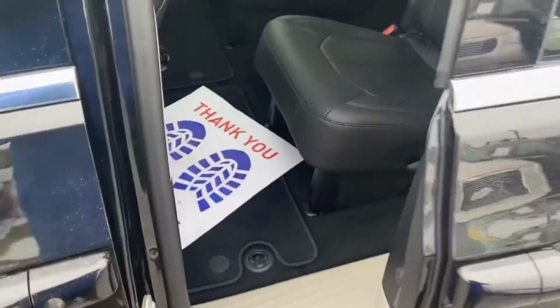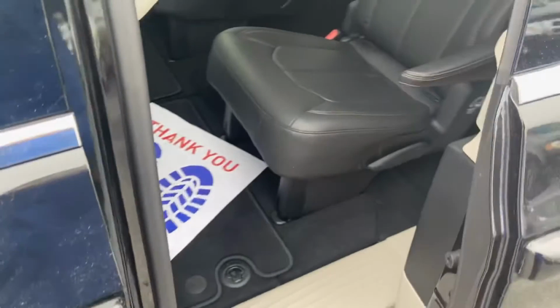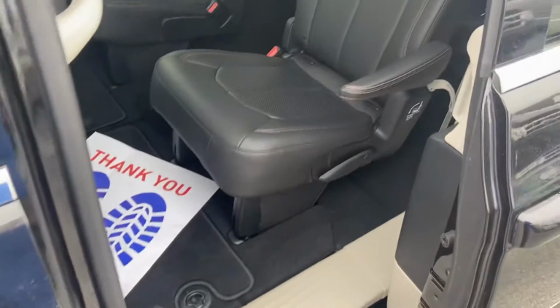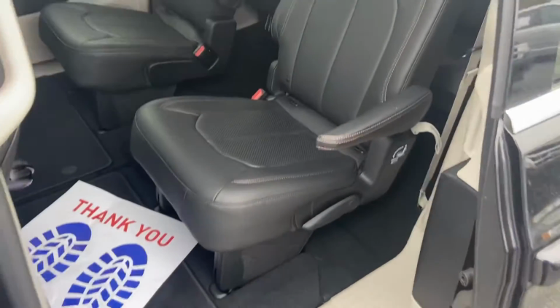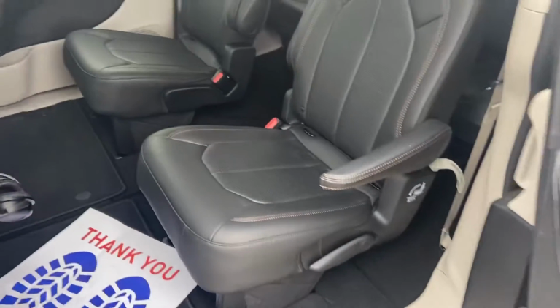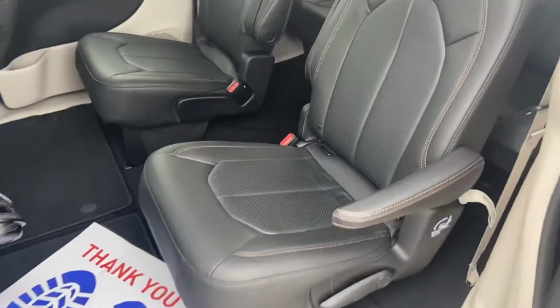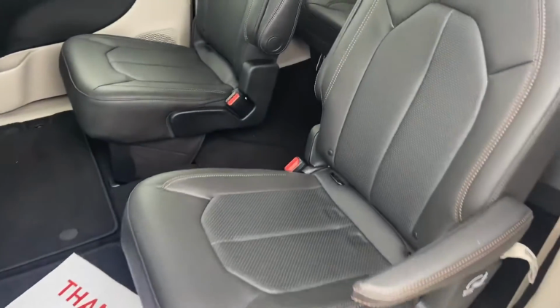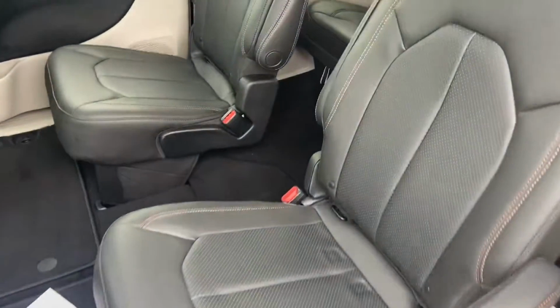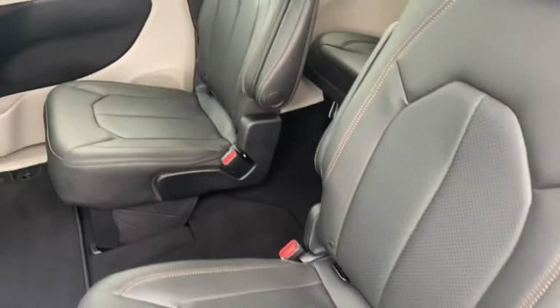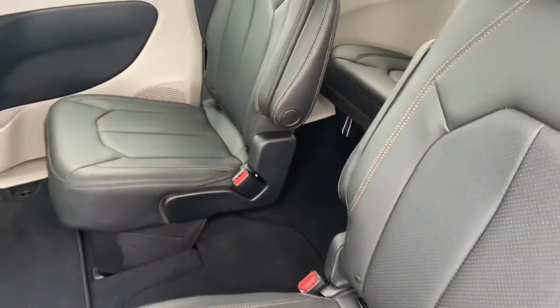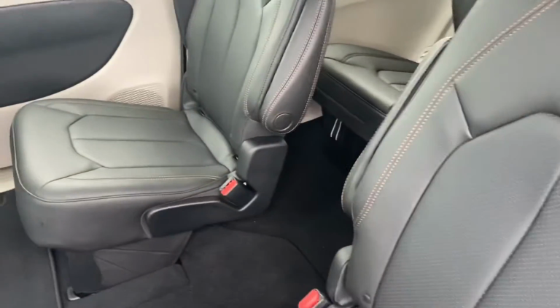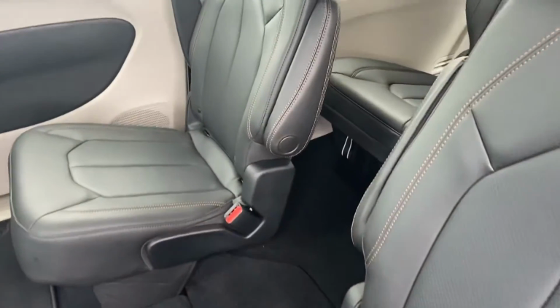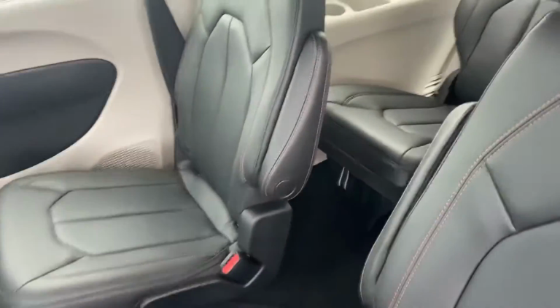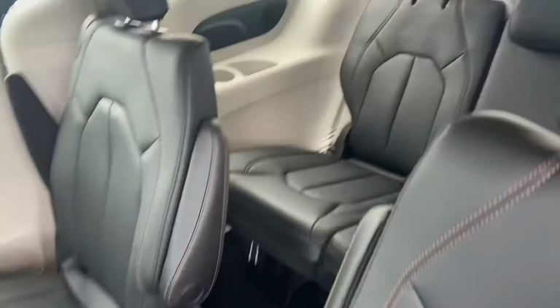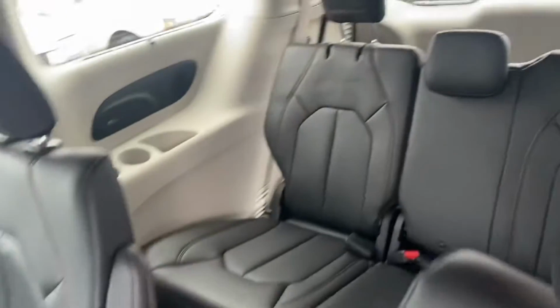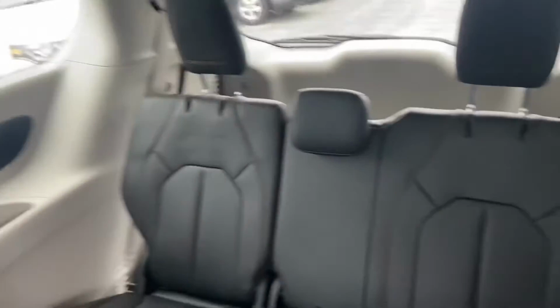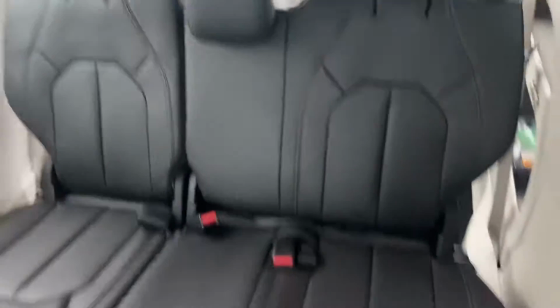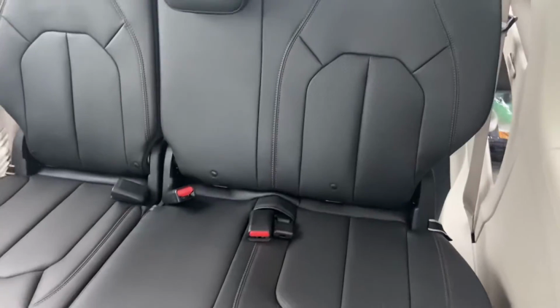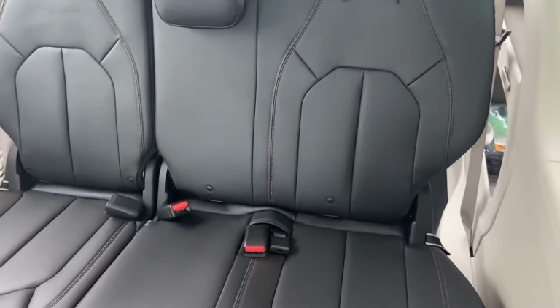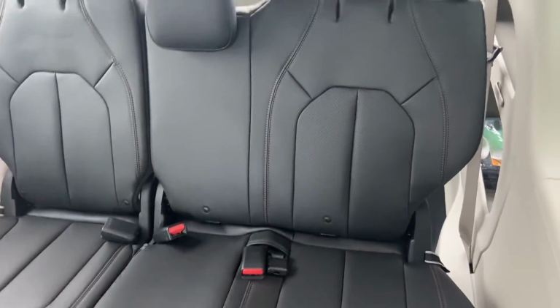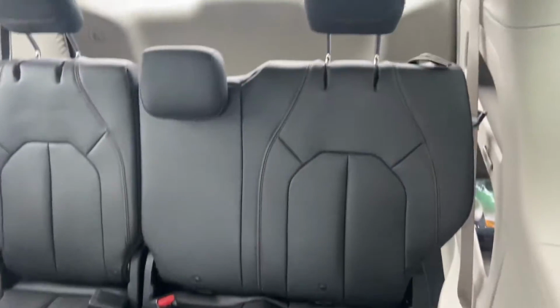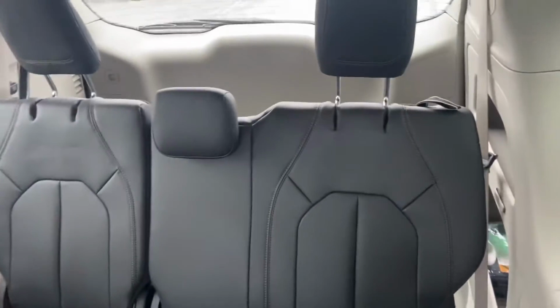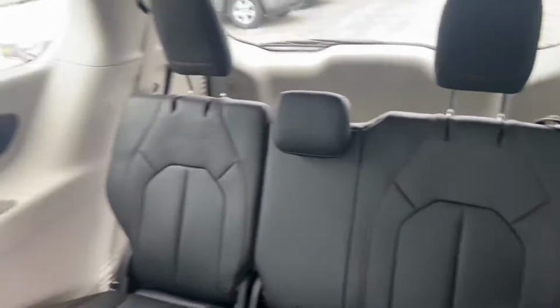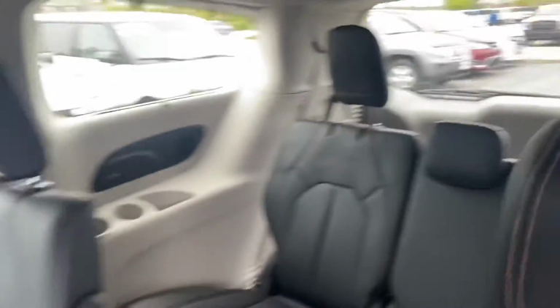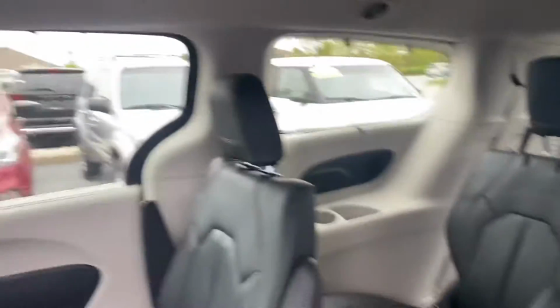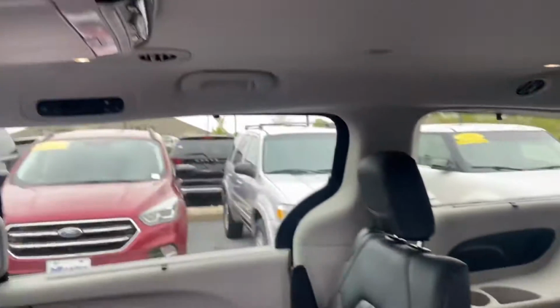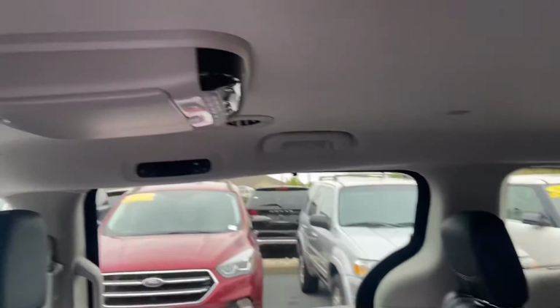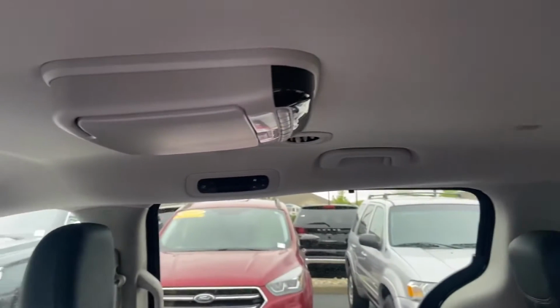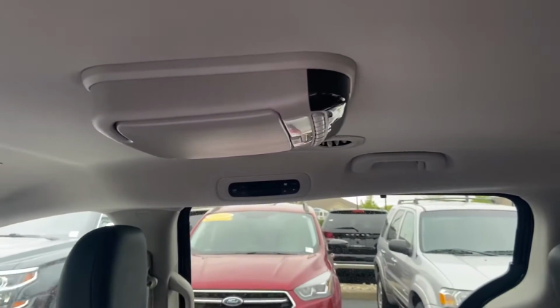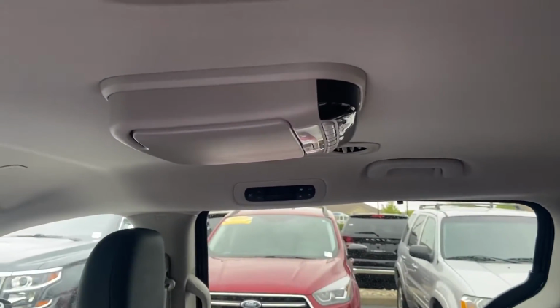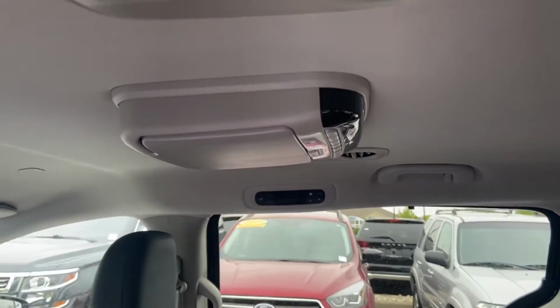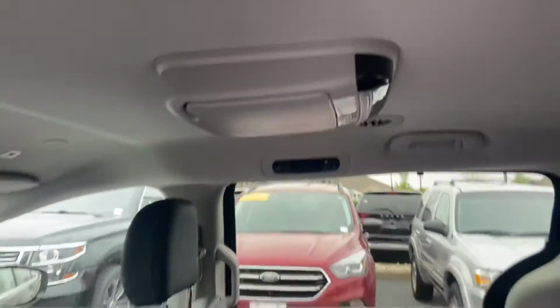Automatic sliding doors on both sides. You see the captain's chairs. Nice spacious third row and a big storage area in the back. This does have a DVD player.